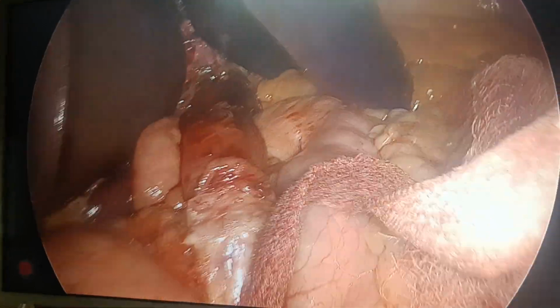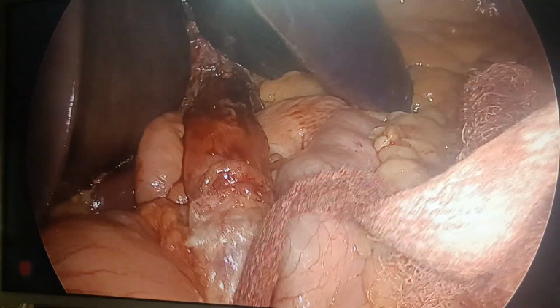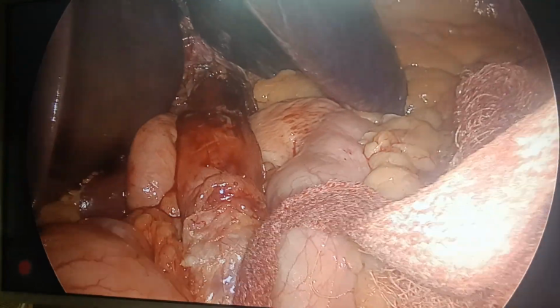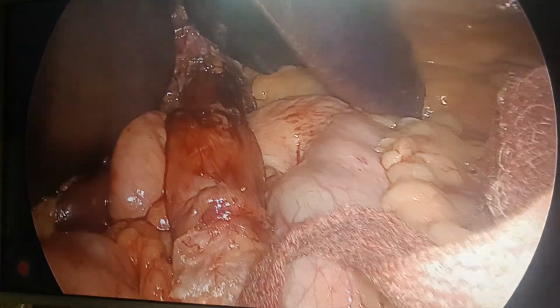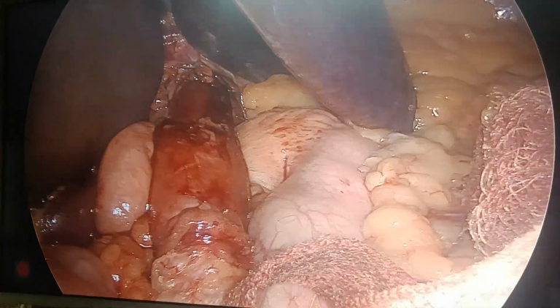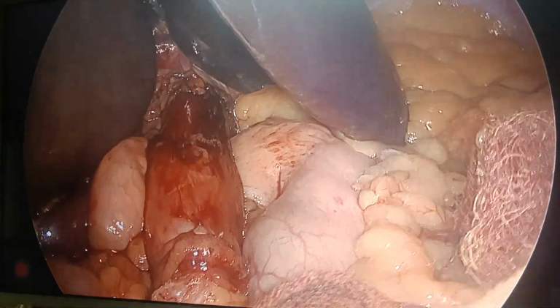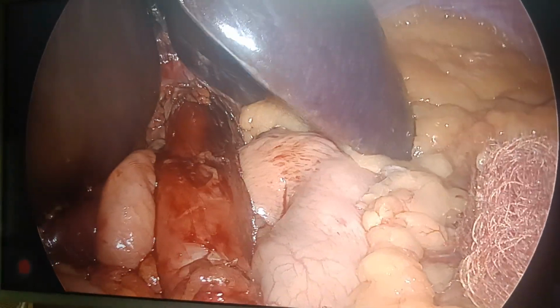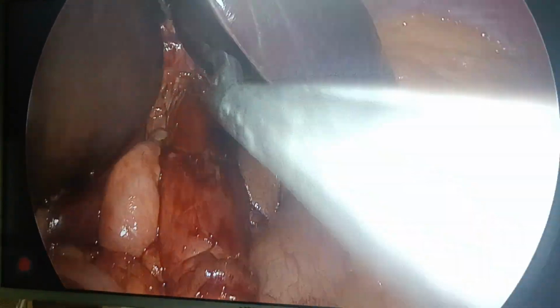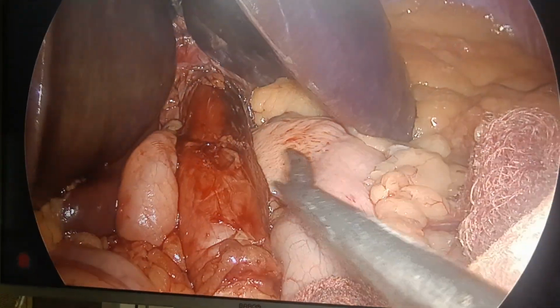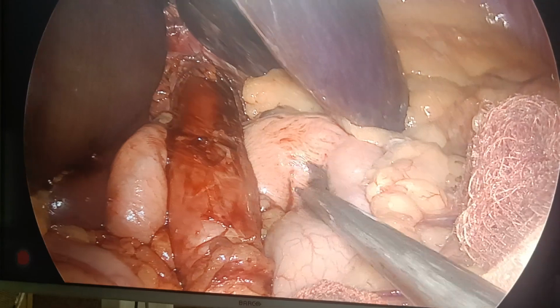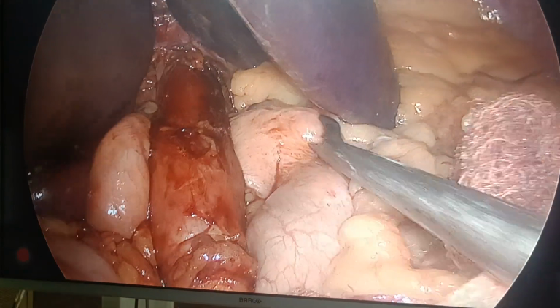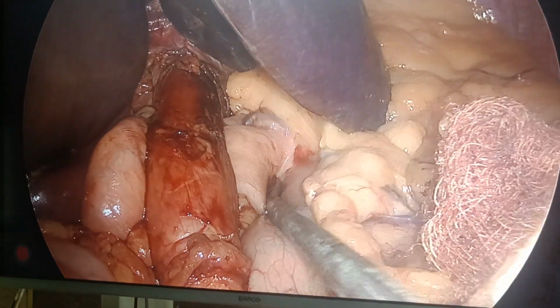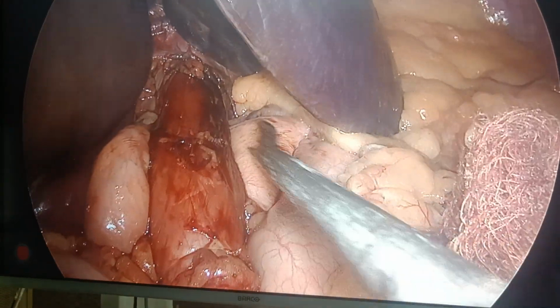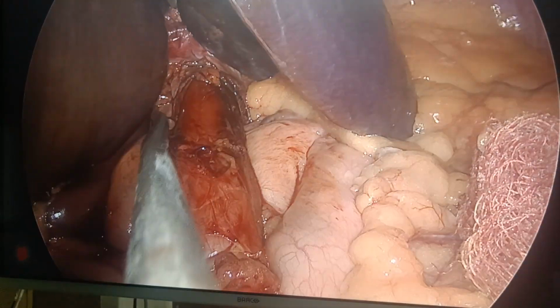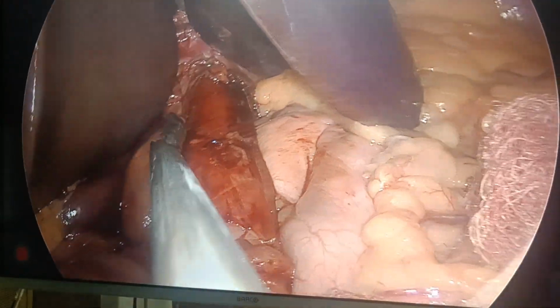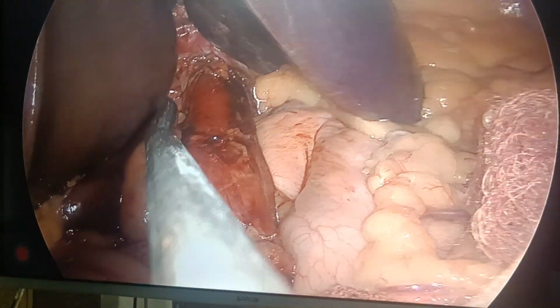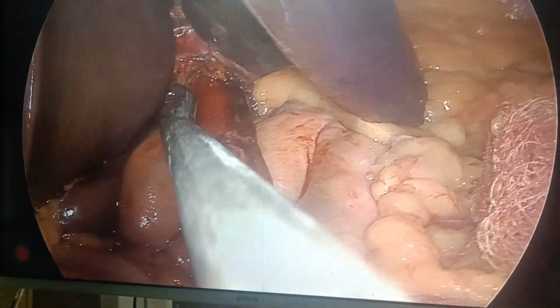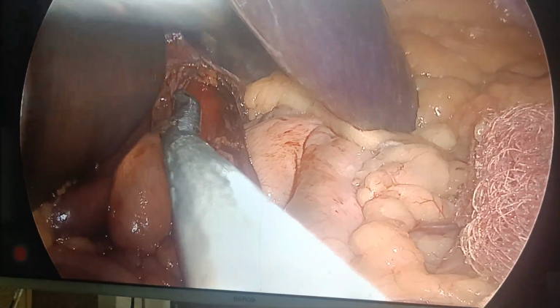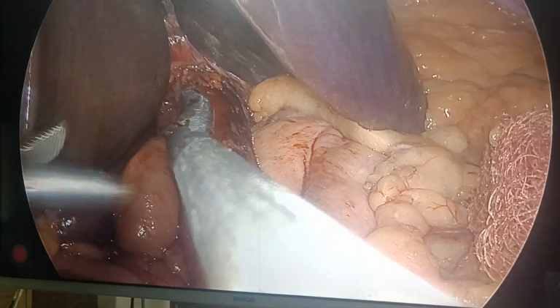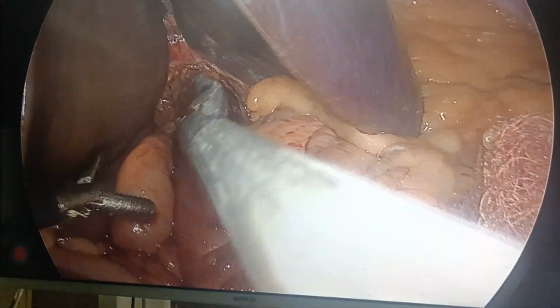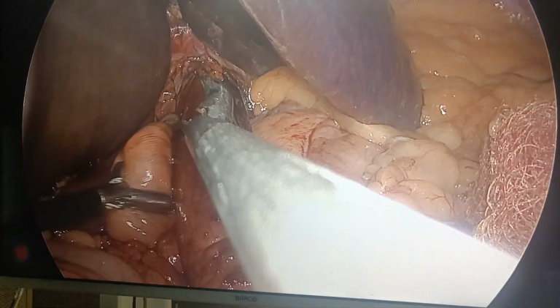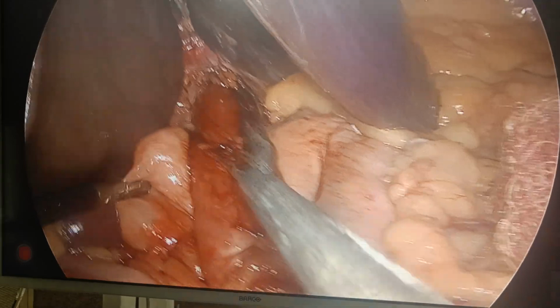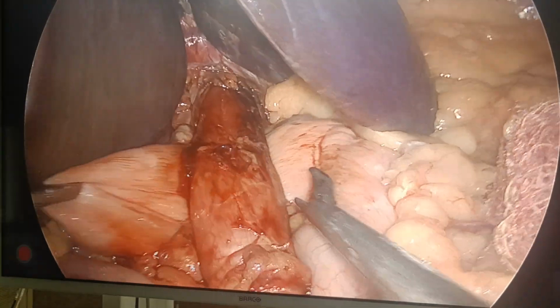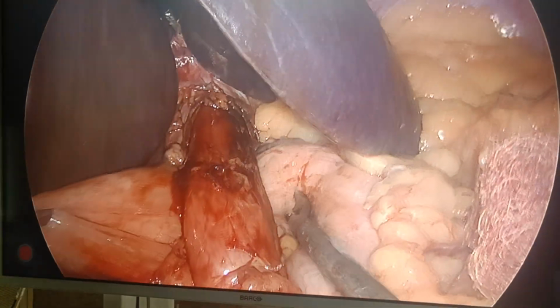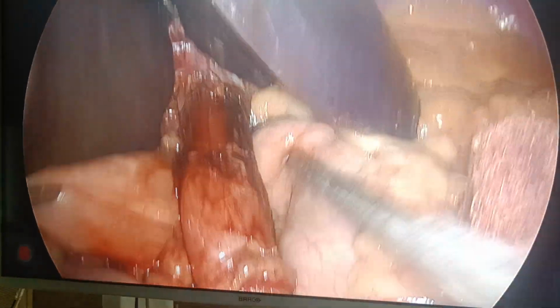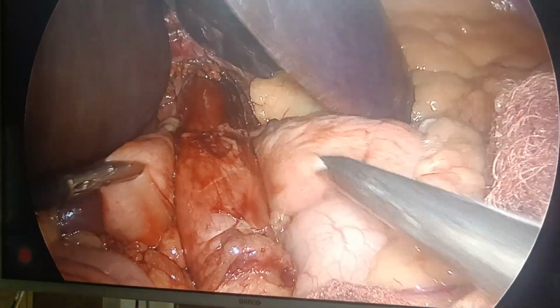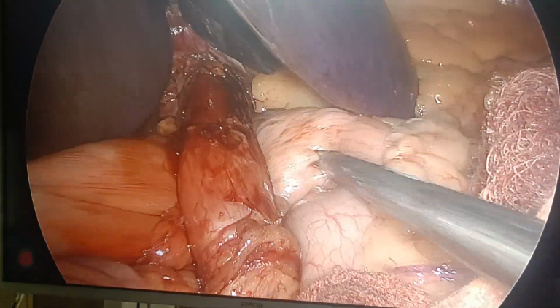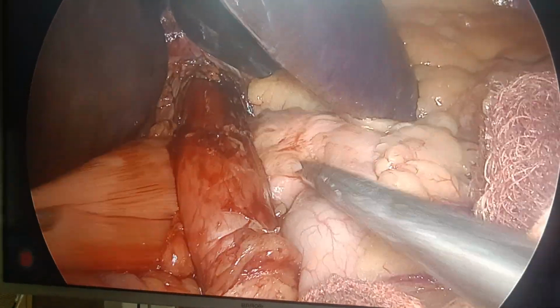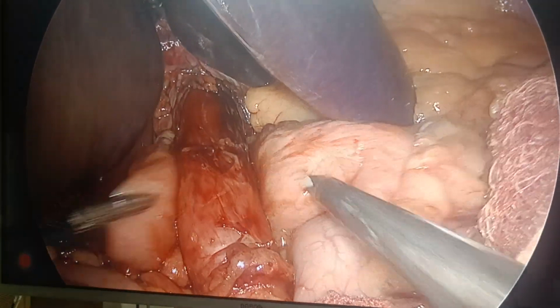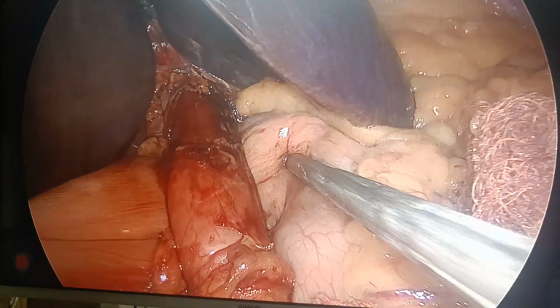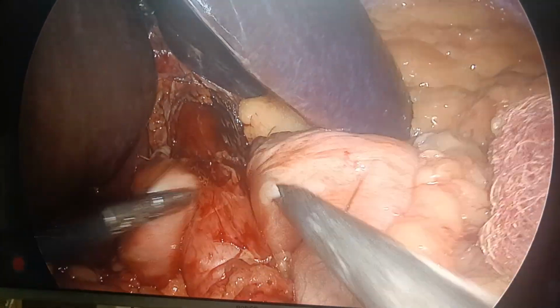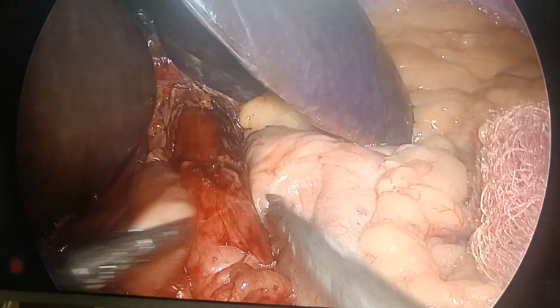Sister, please hold. And now, this is a good posterior wrap — can you see? And now I will show you the shoeshine maneuver. If I hold like this and hold like this, the fundus should be free like this.